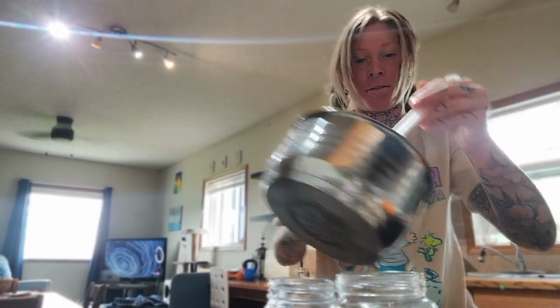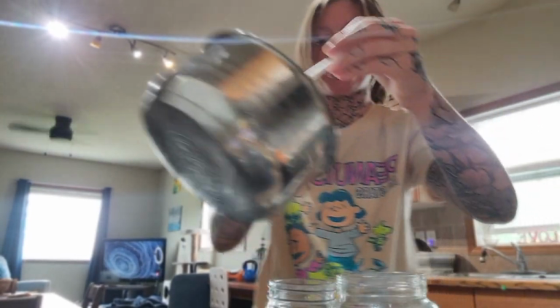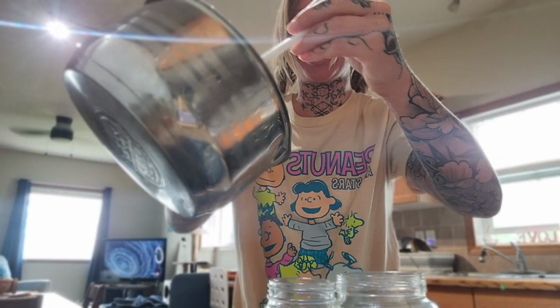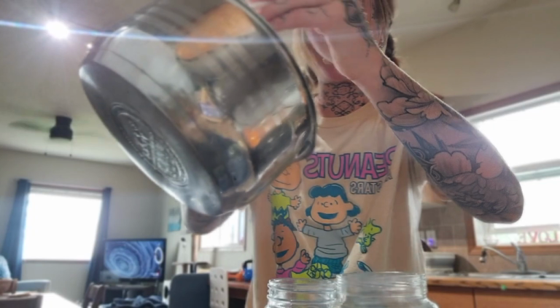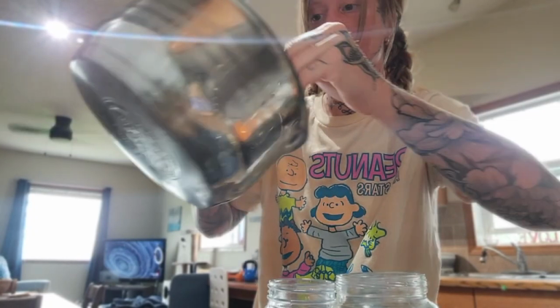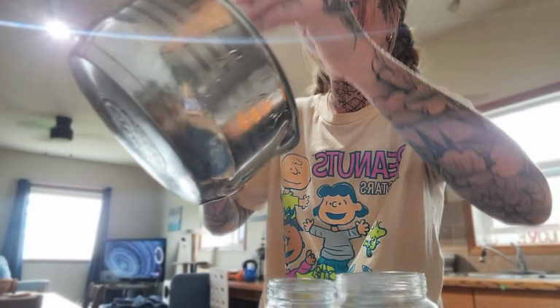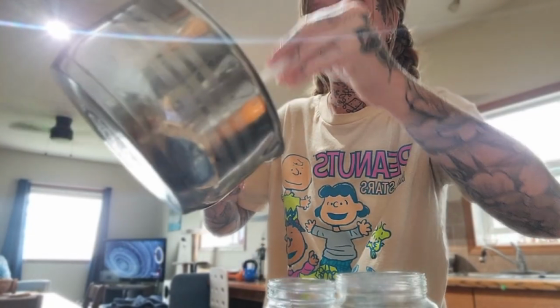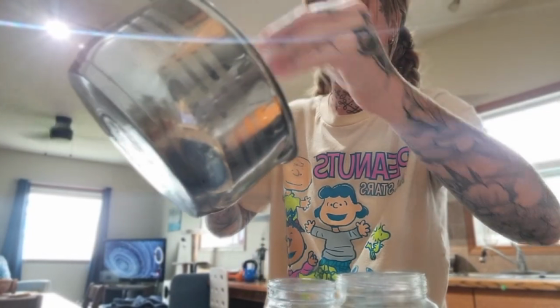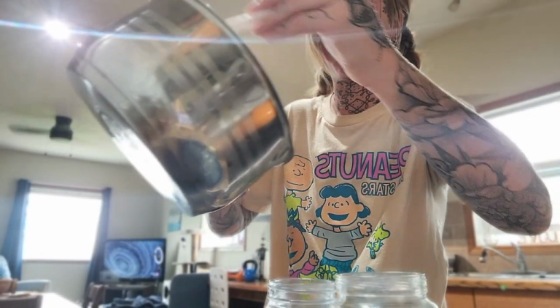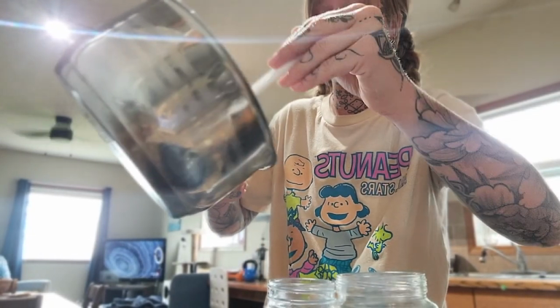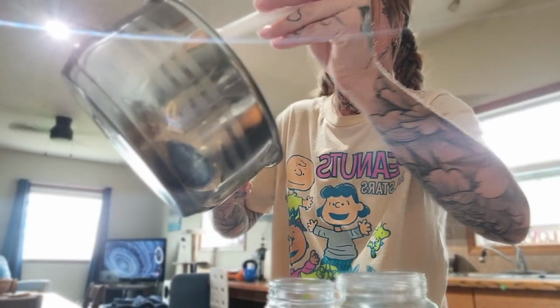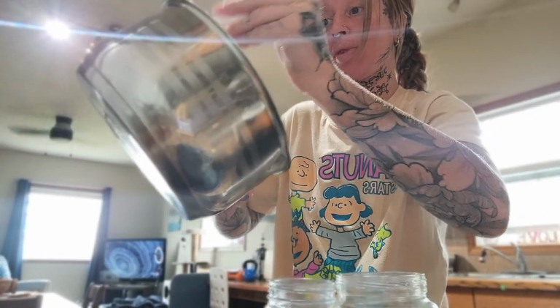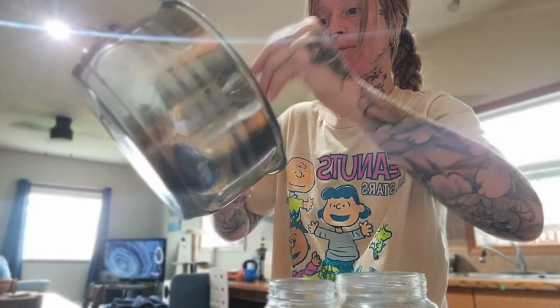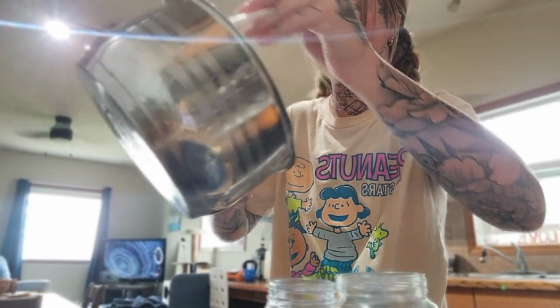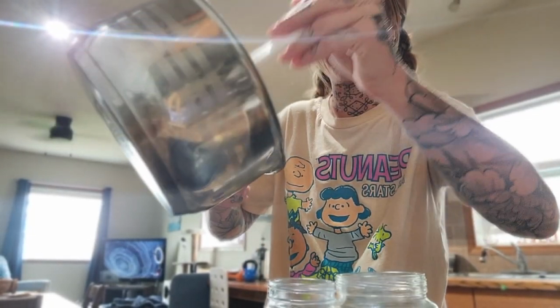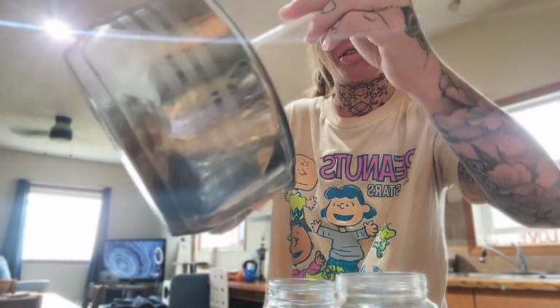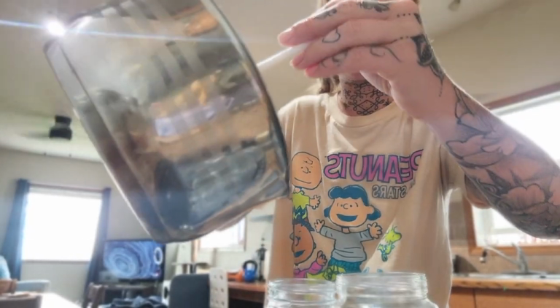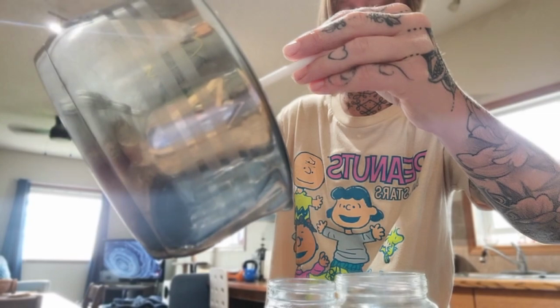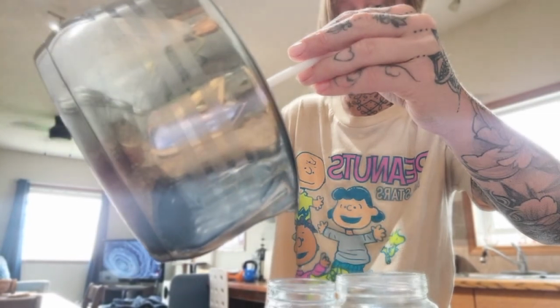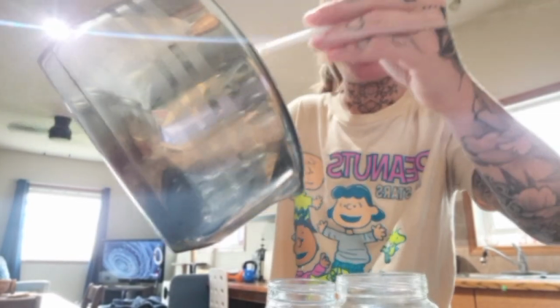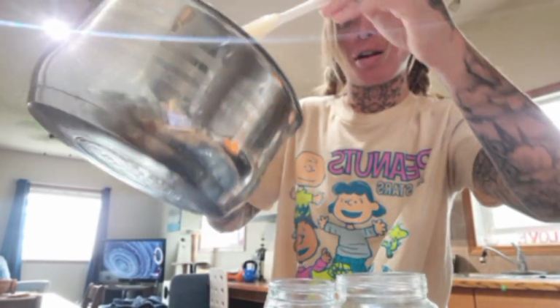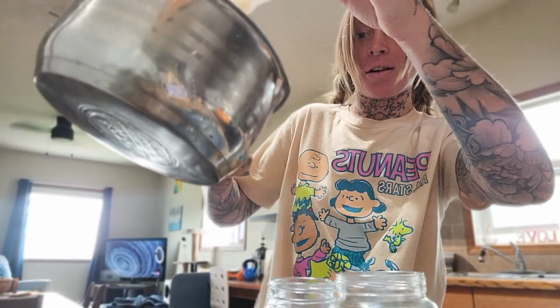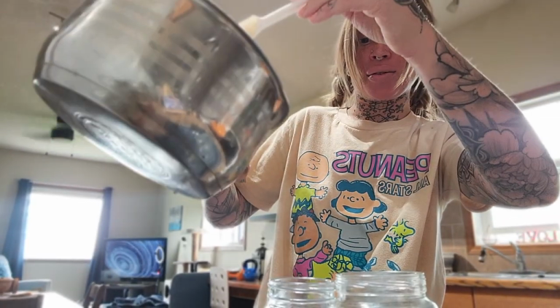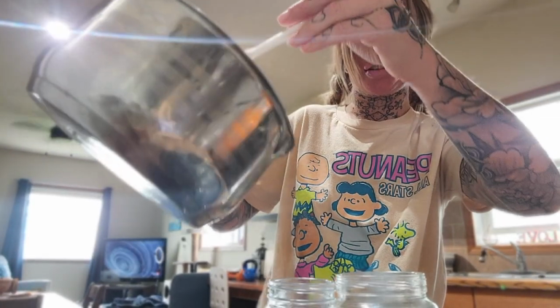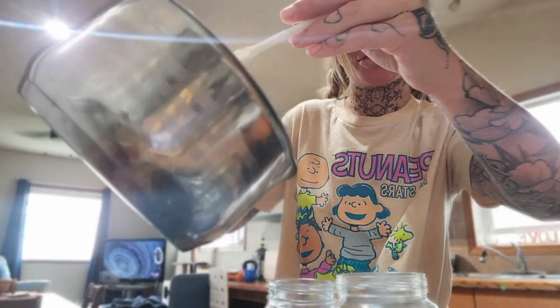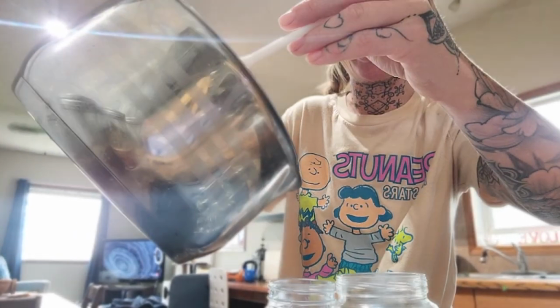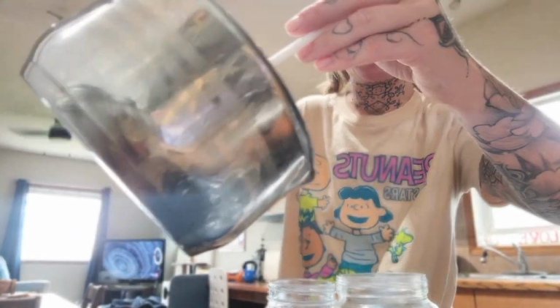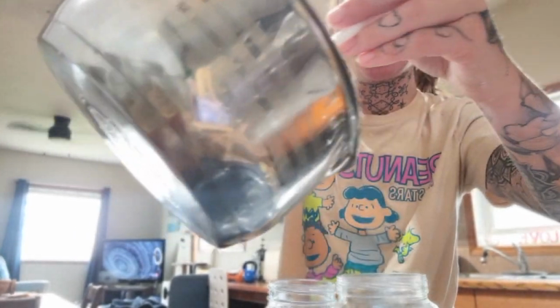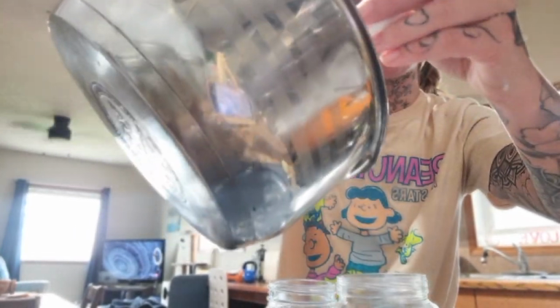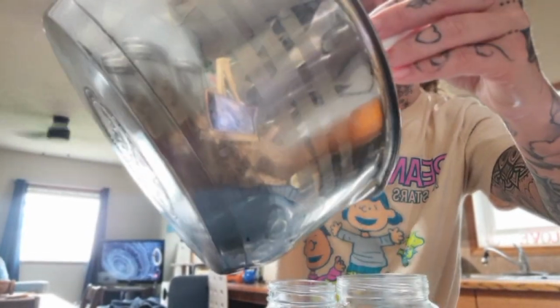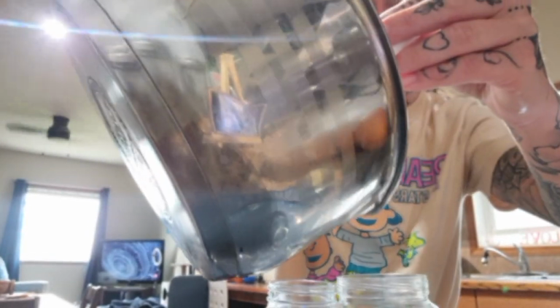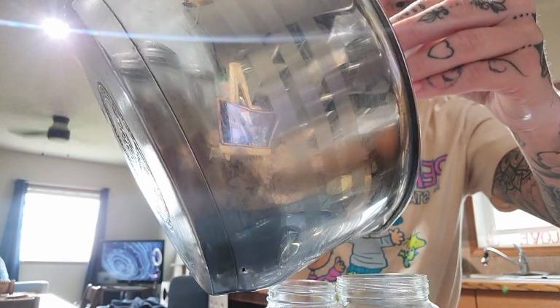Mine is obviously a different color — I don't know why; I'll have to ask her and let you guys know. I don't think I'll fill both jars so I might just do this one.